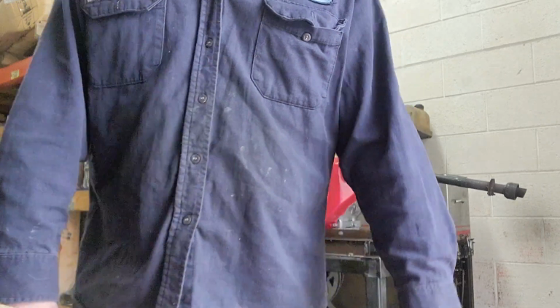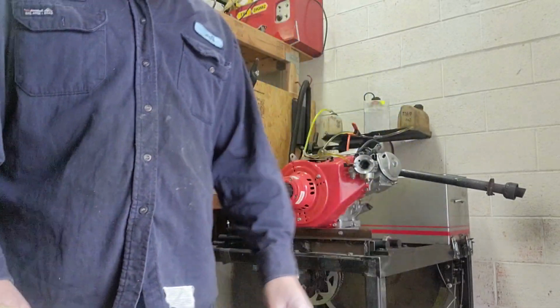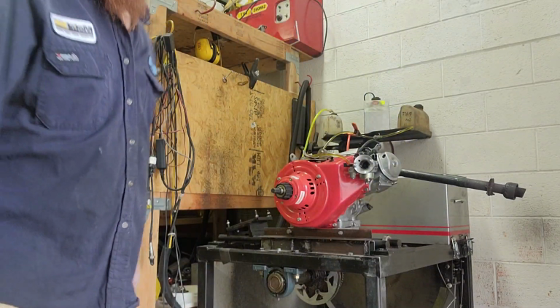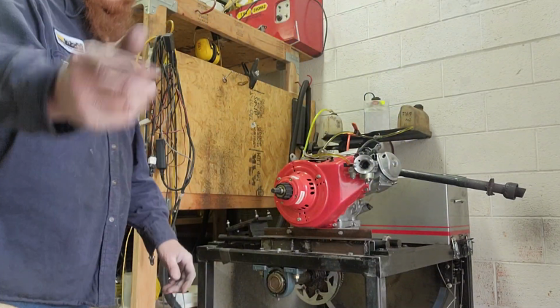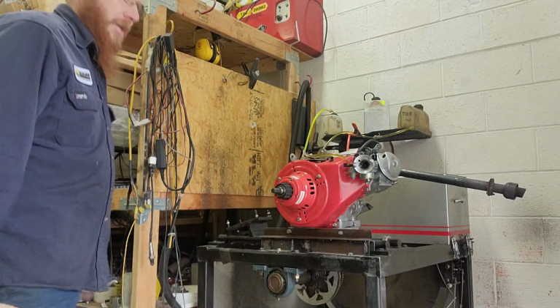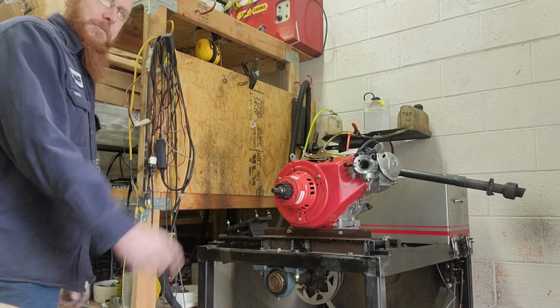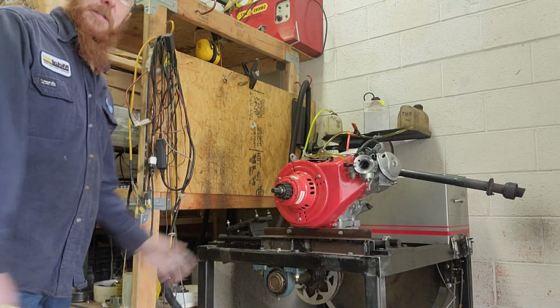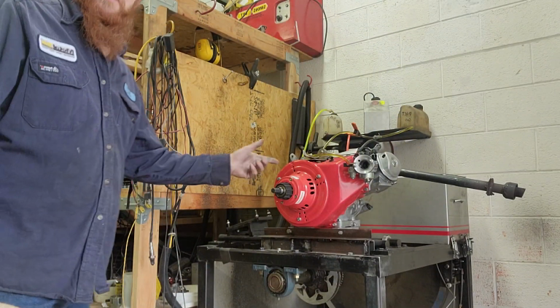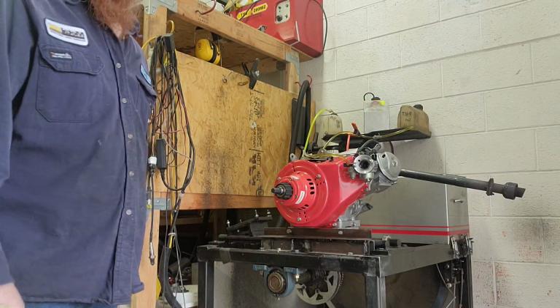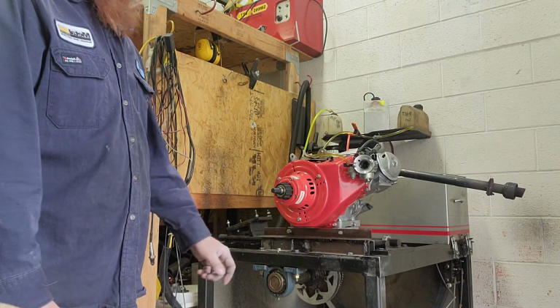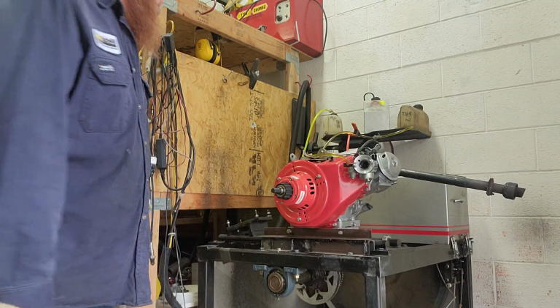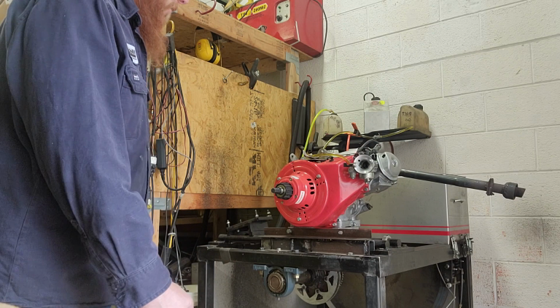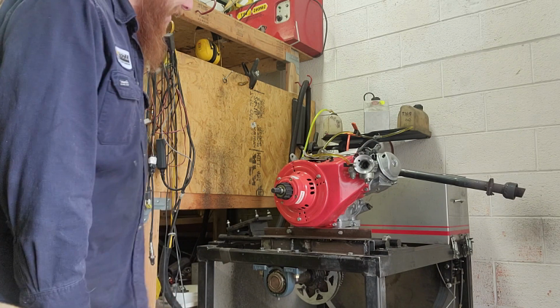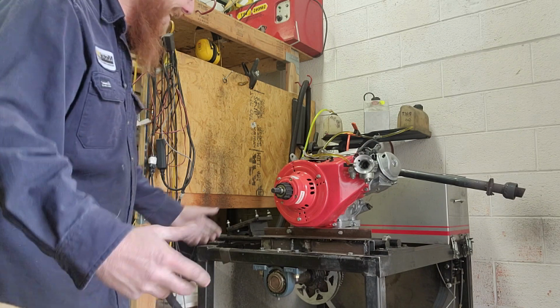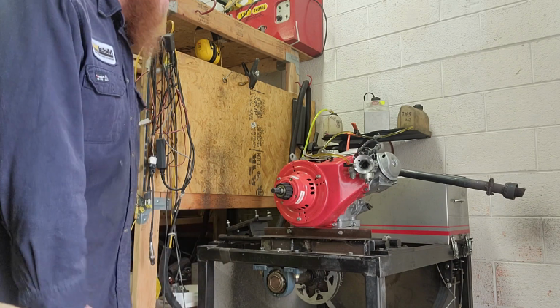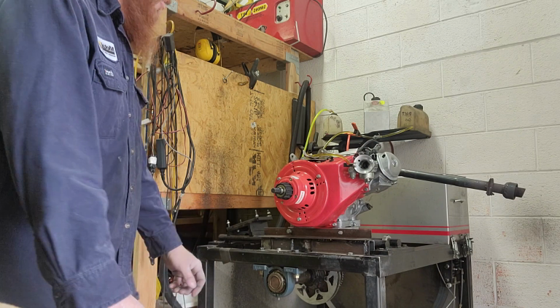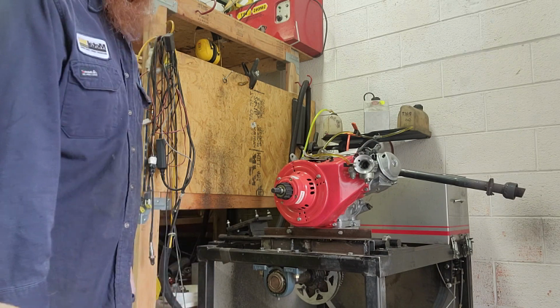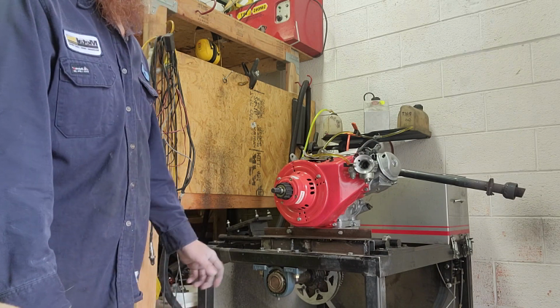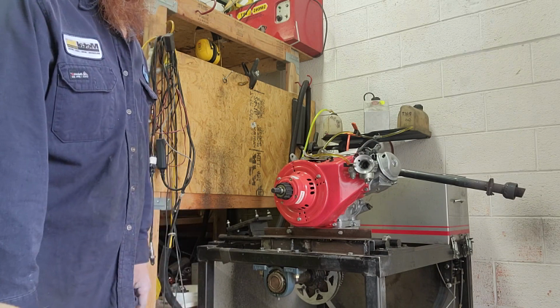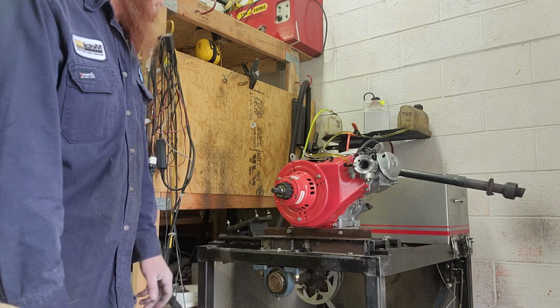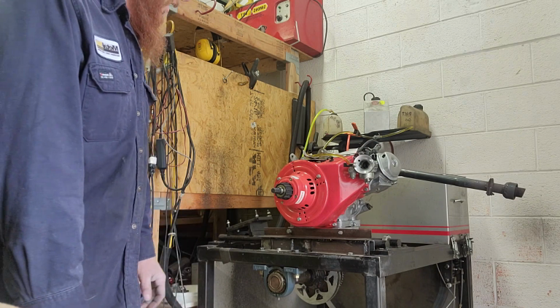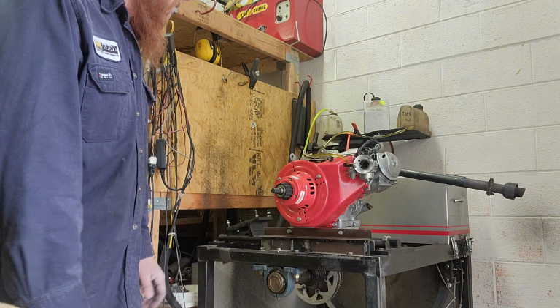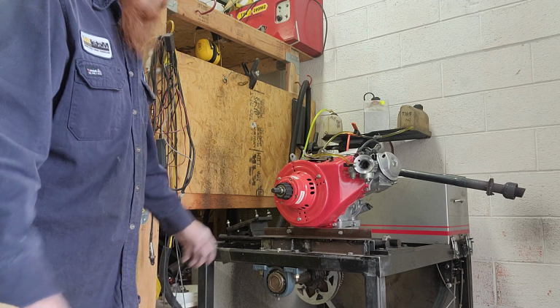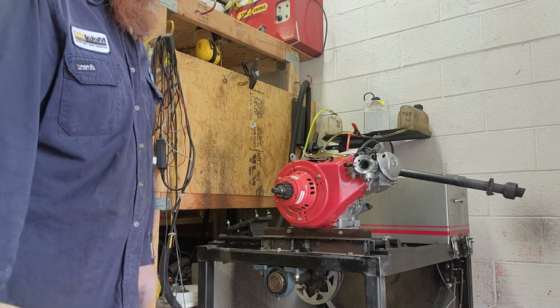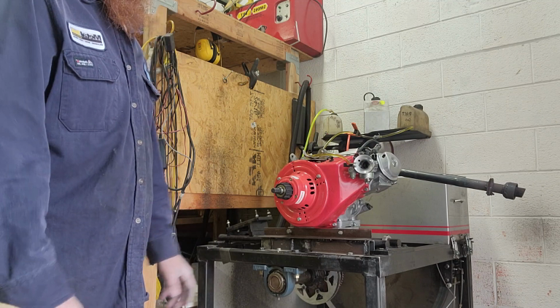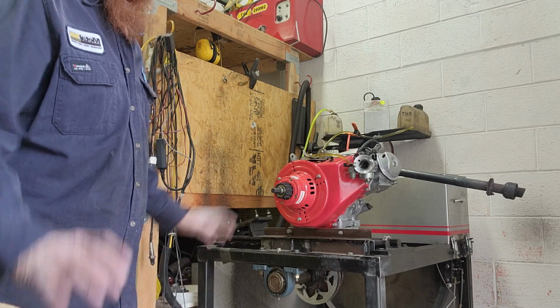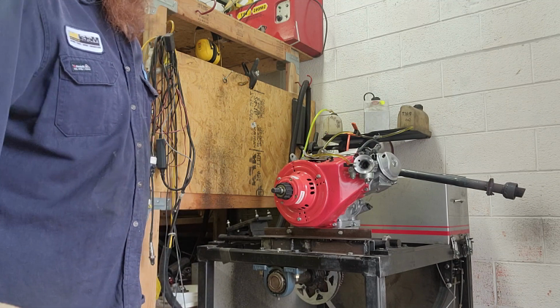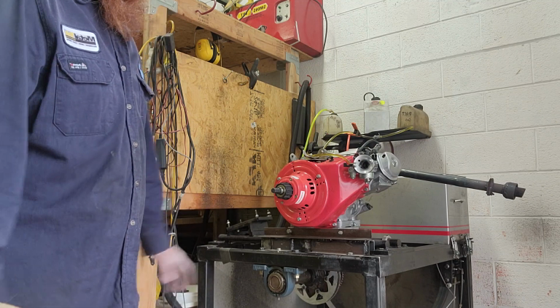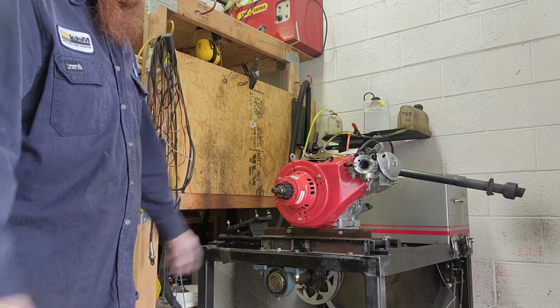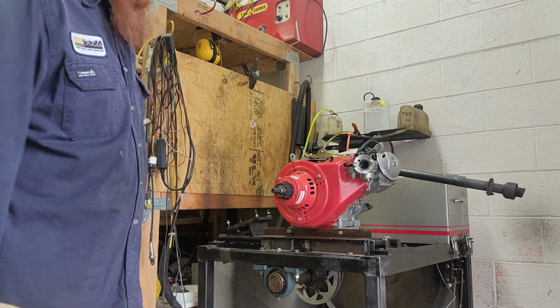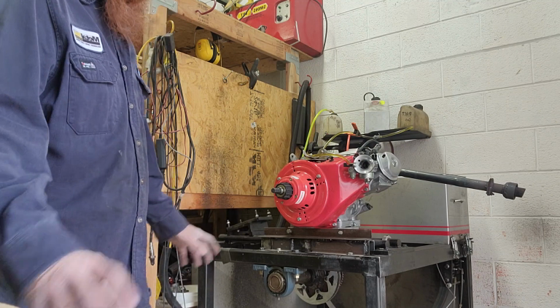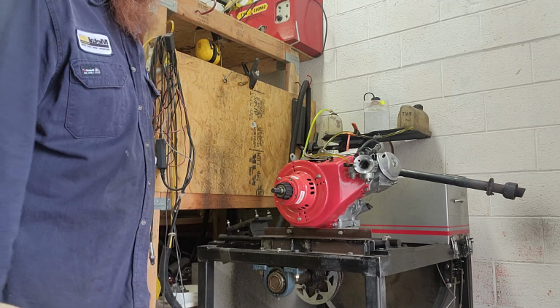Alright guys, here we are at Childish Concepts. We're taking a look at these big block starters here. Total old-school. I guess I need to start the video by saying Childish Concepts, on this day 4-22-23.